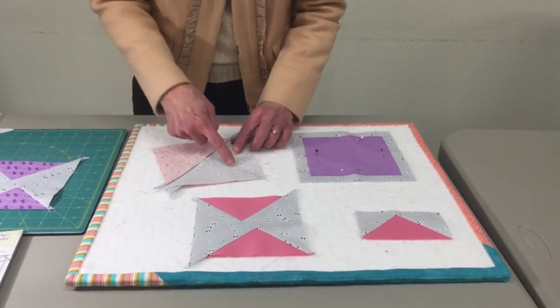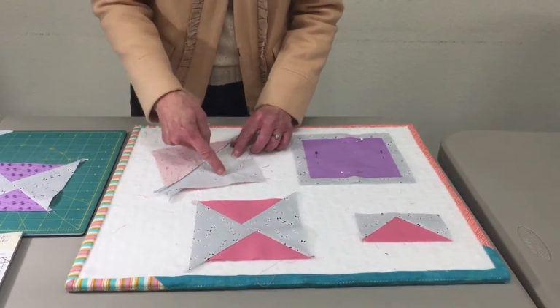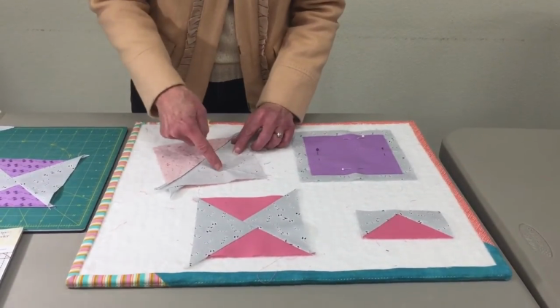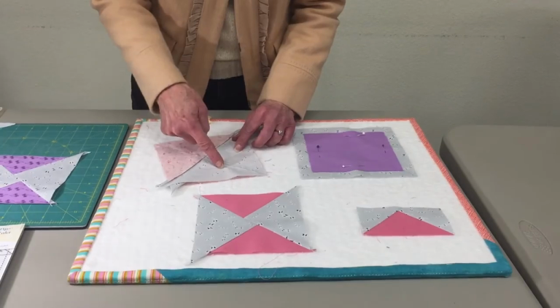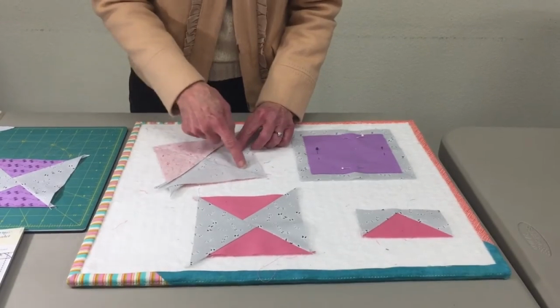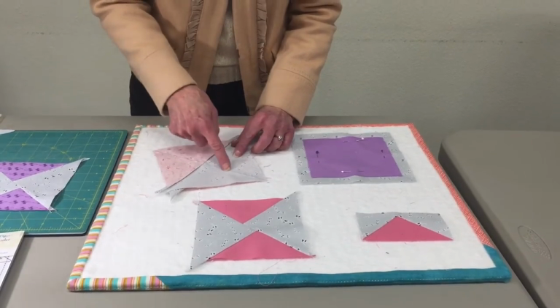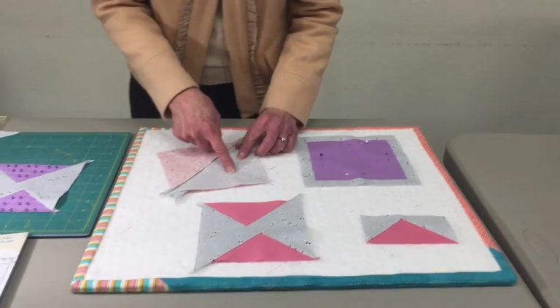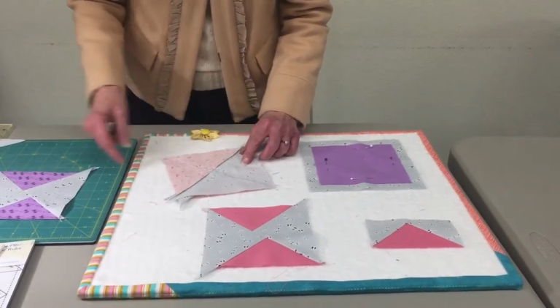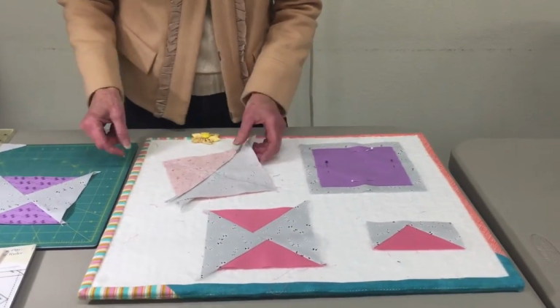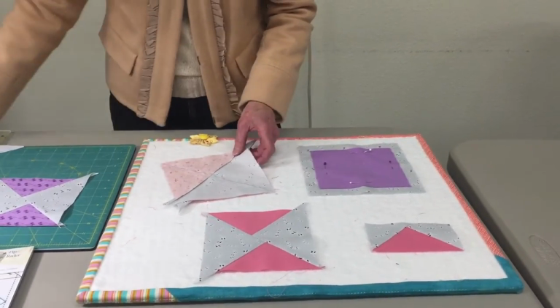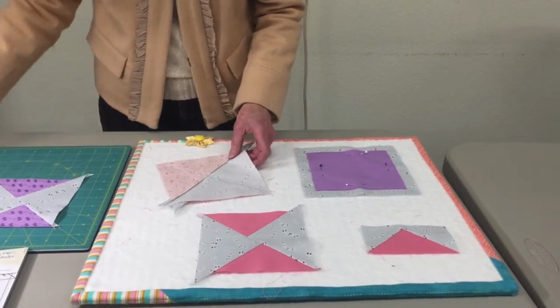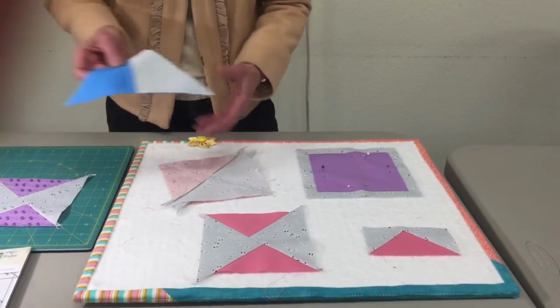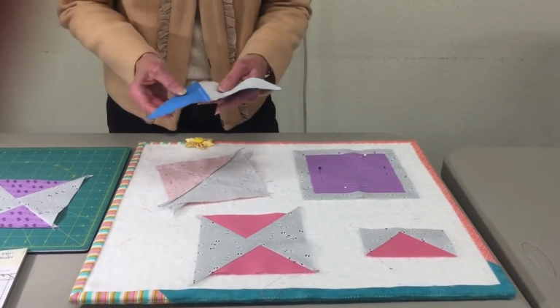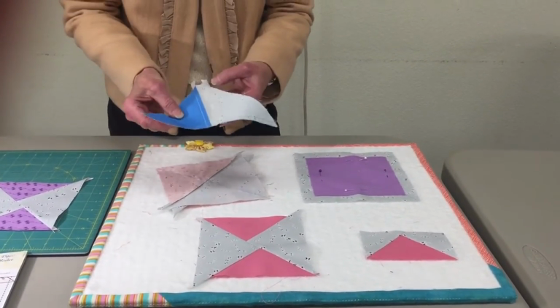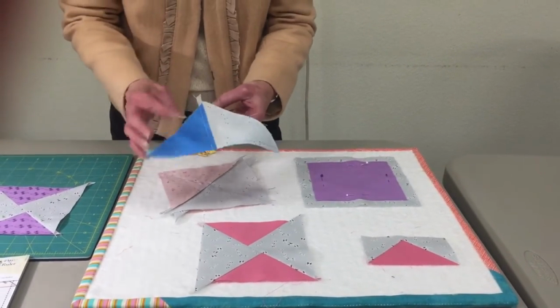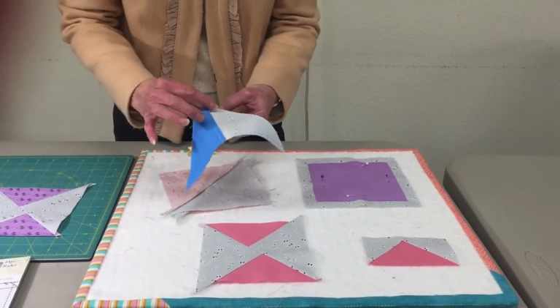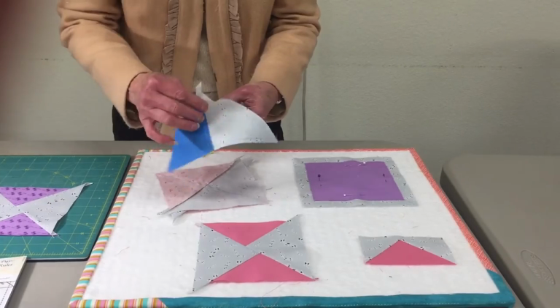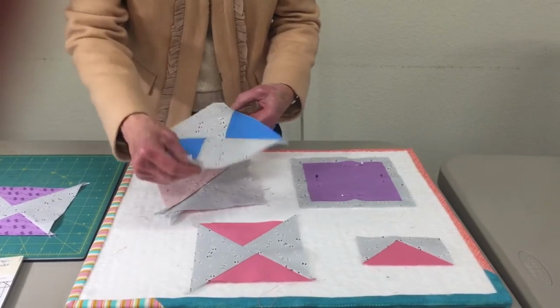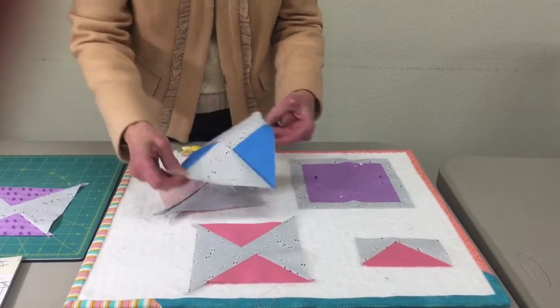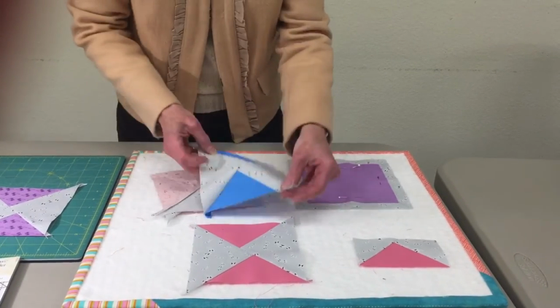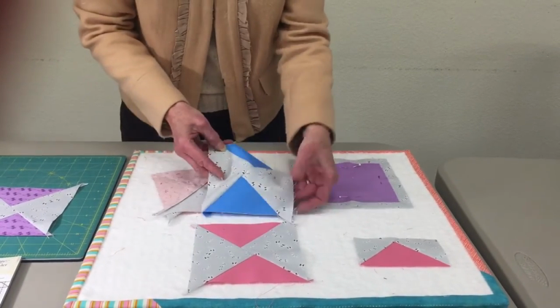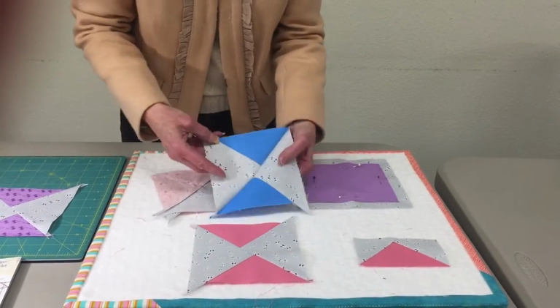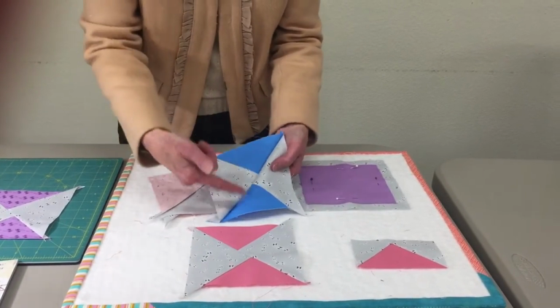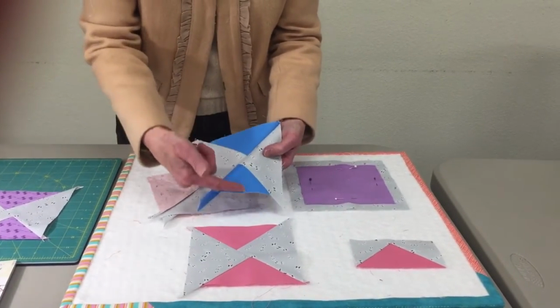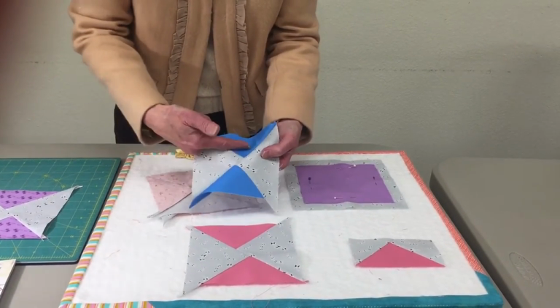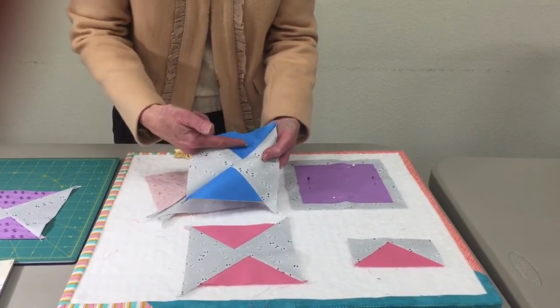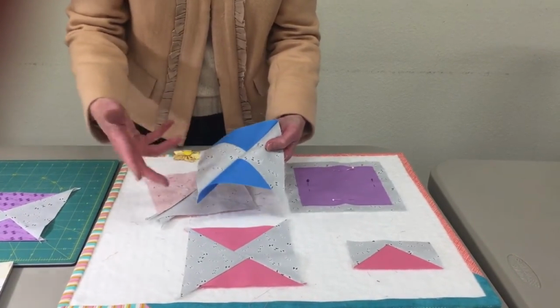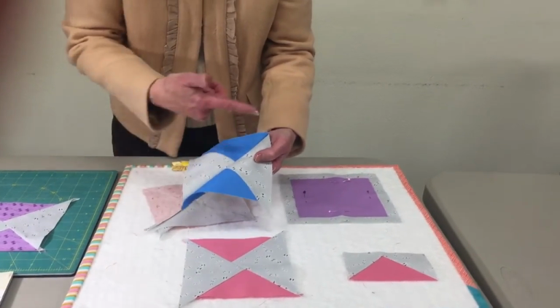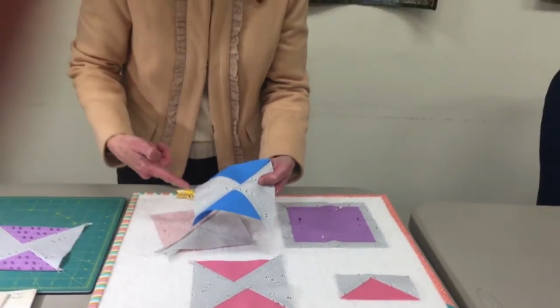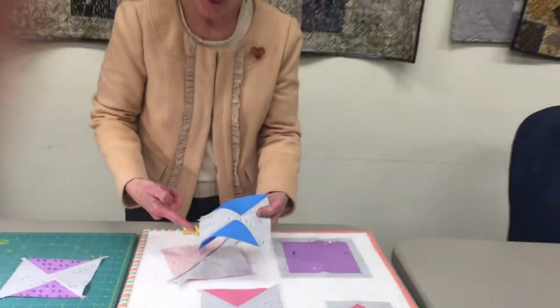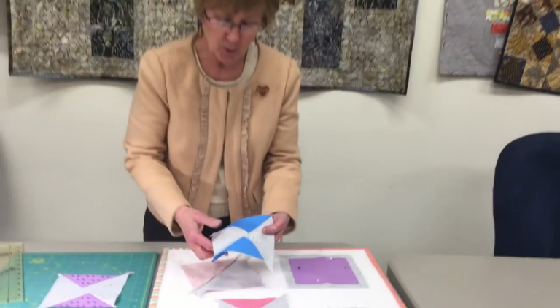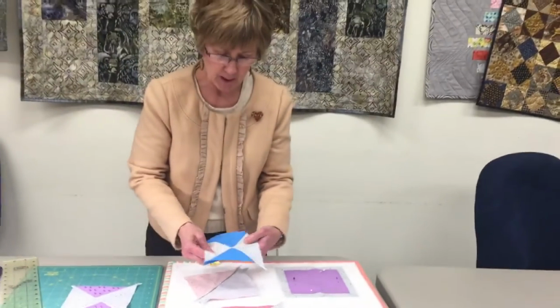And then you draw another line from corner to corner across, so on both sides a quarter inch on either side, and you will have two of these. When you open it up, you can see that it looks like two flying geese. You get four every time you do this.